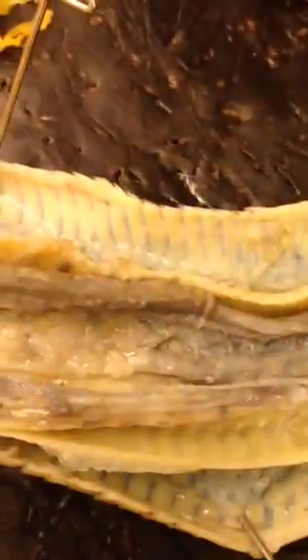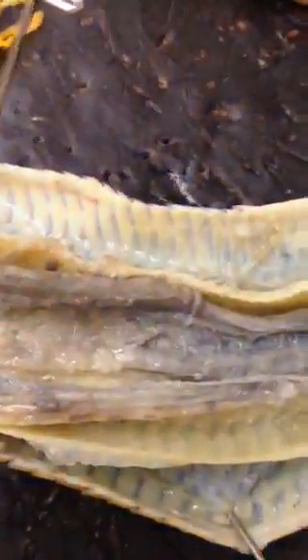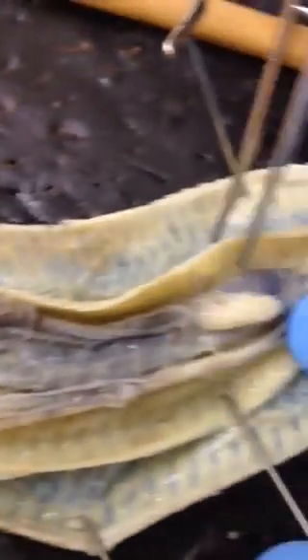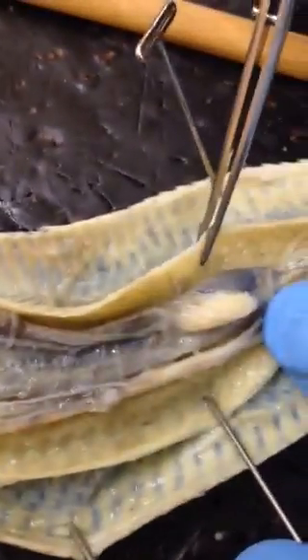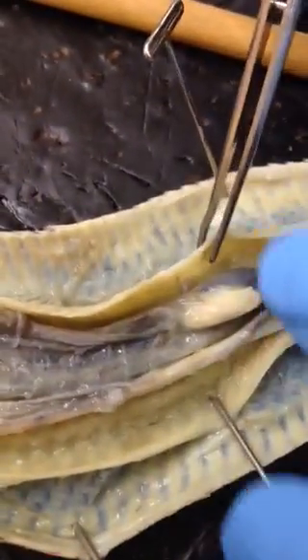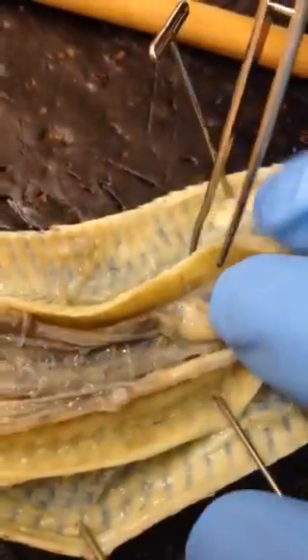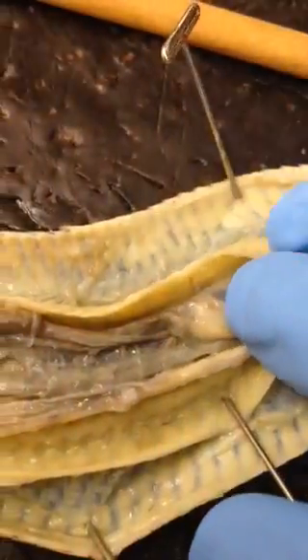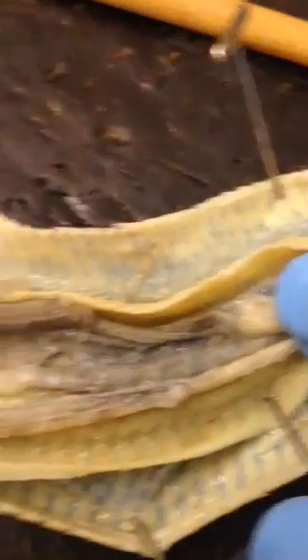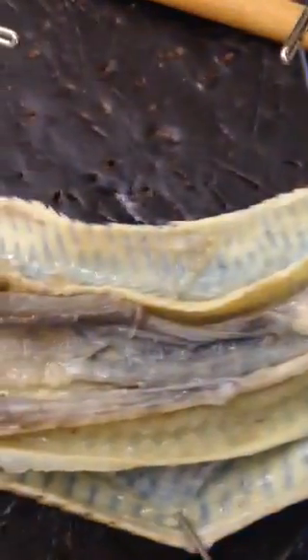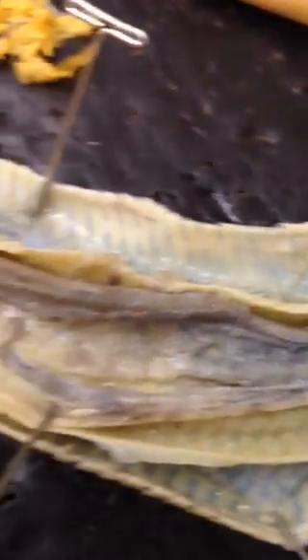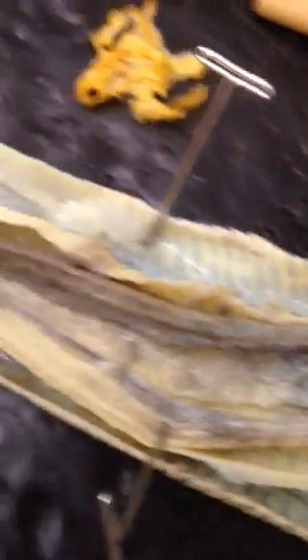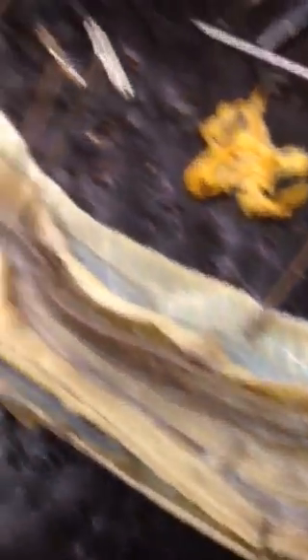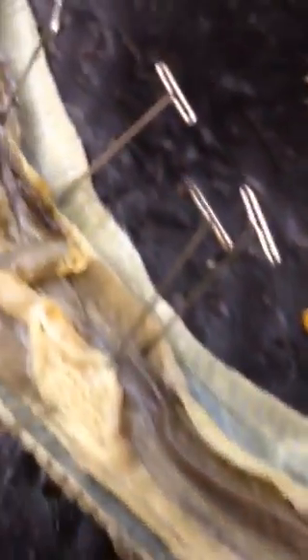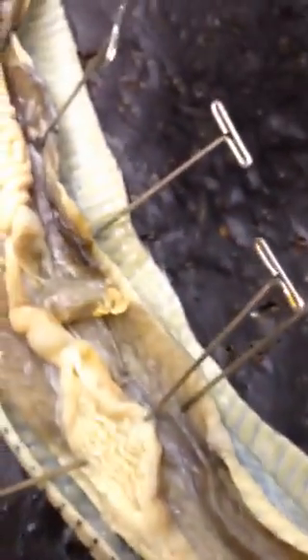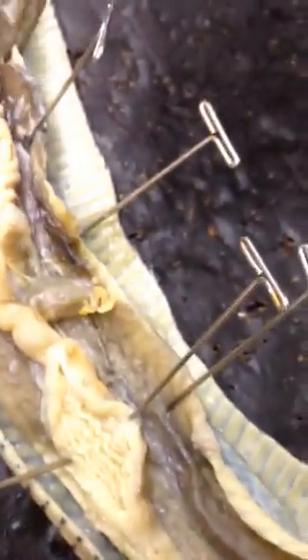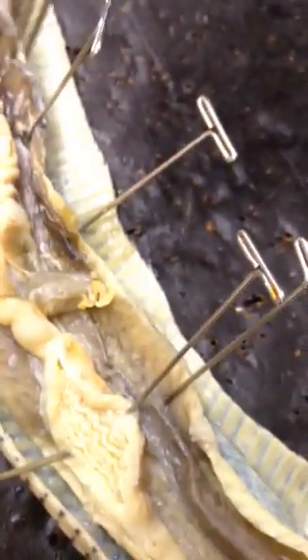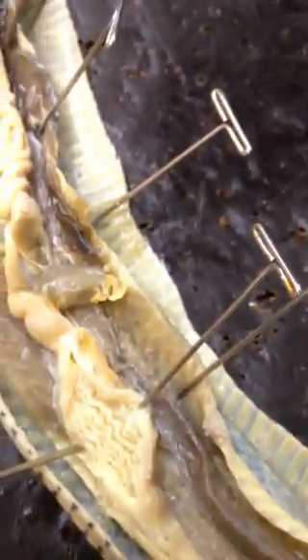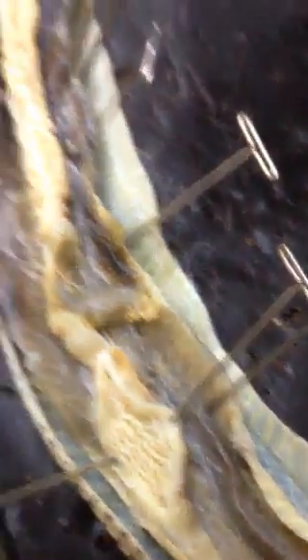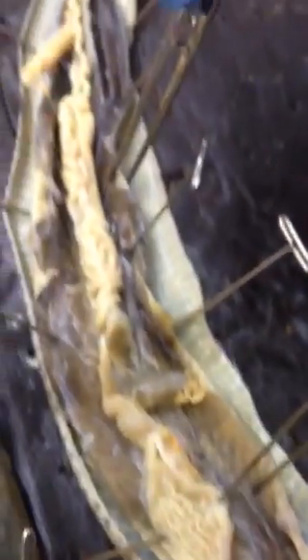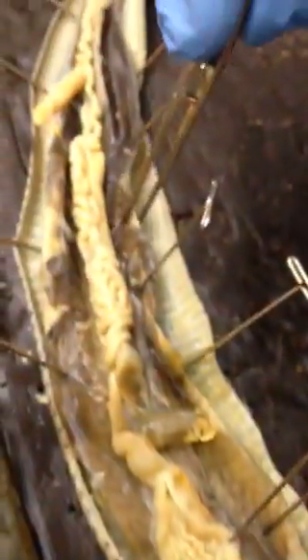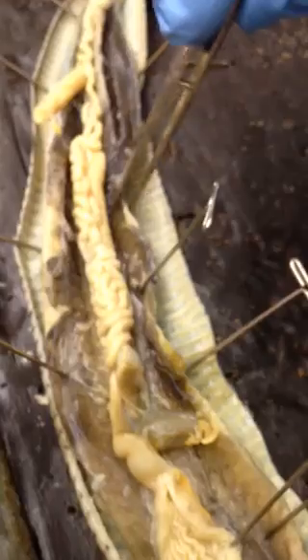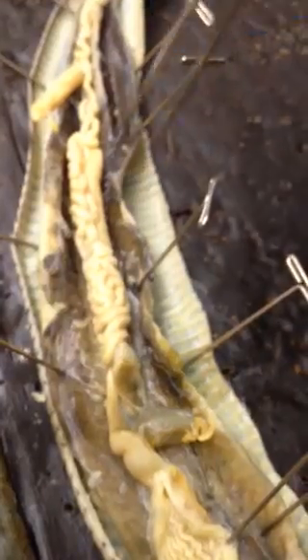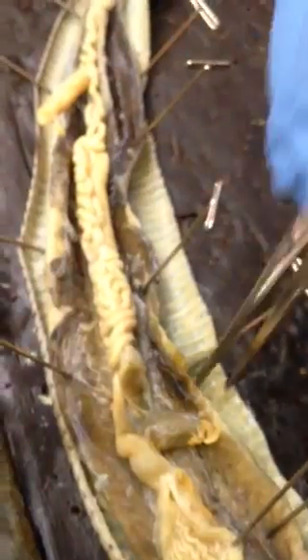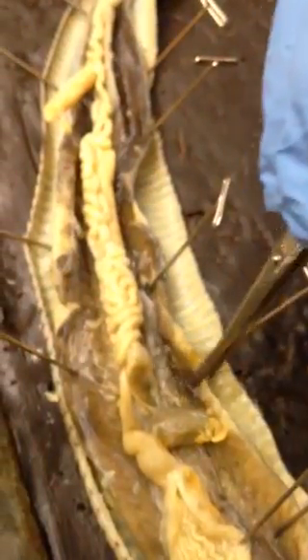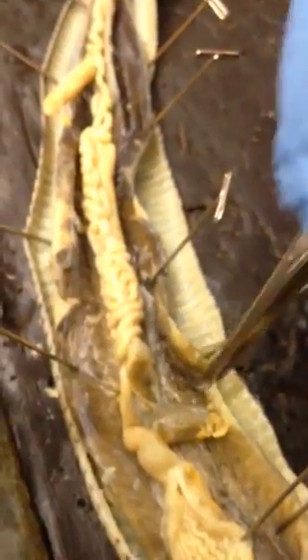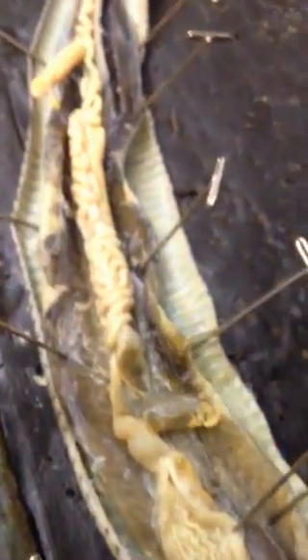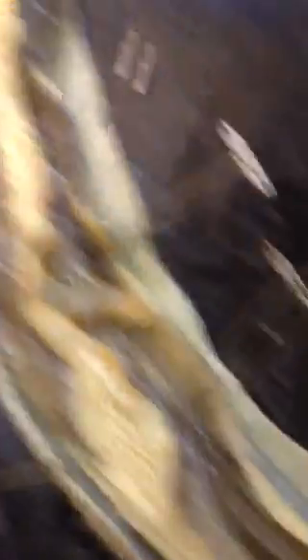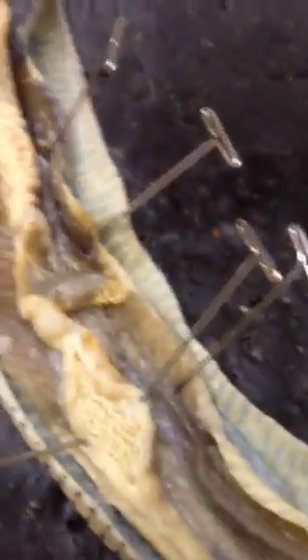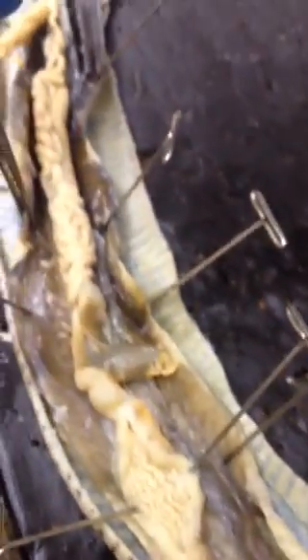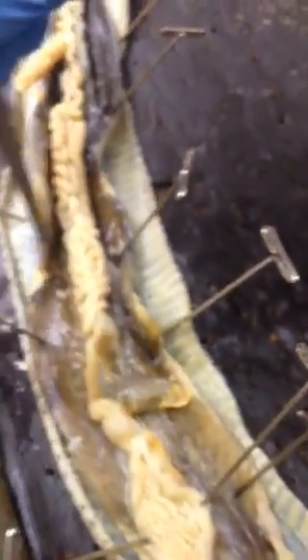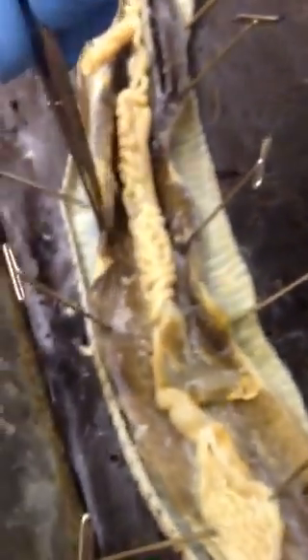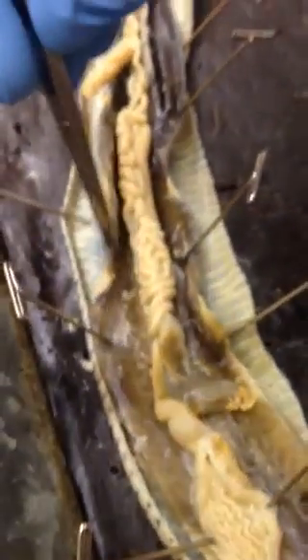This here, going all the way down — this whole thing, all the way on the sides and the other side, is all muscle.